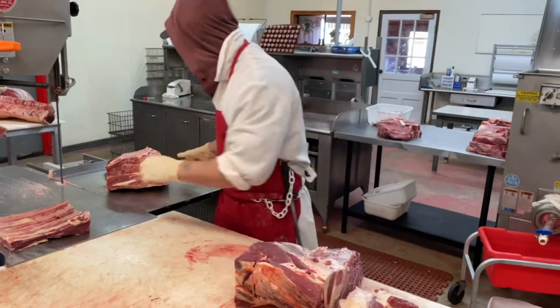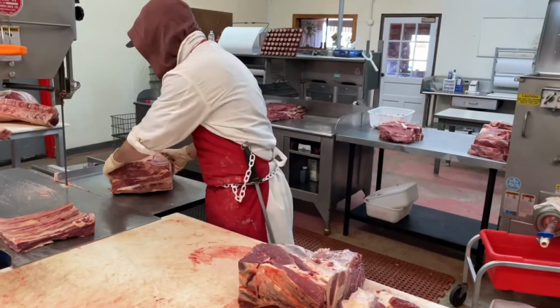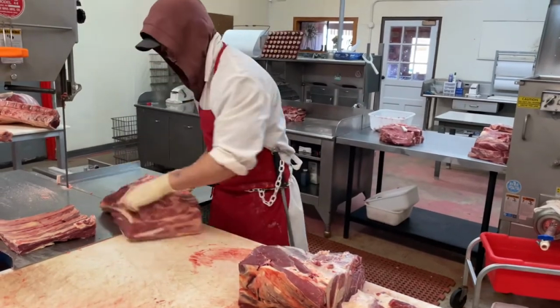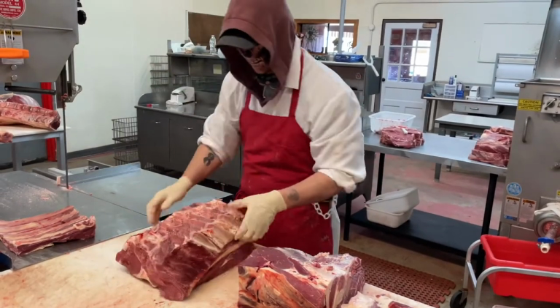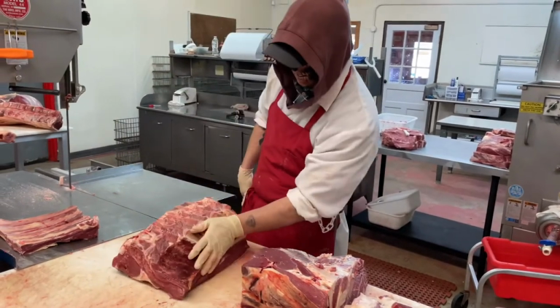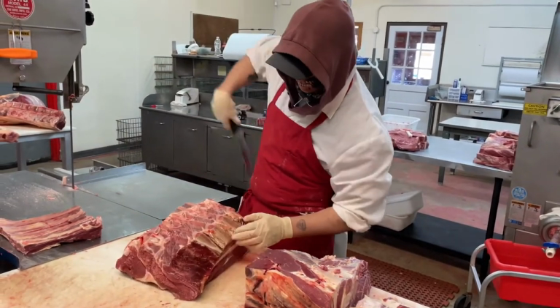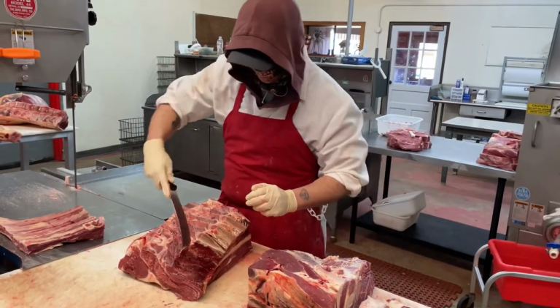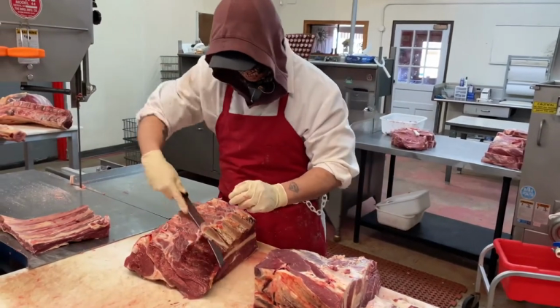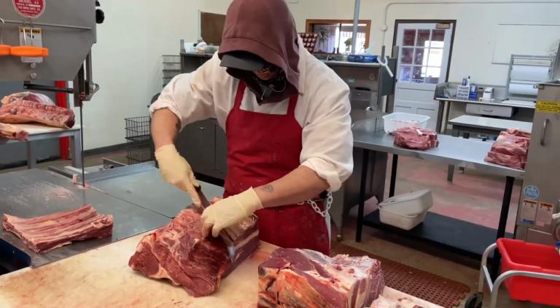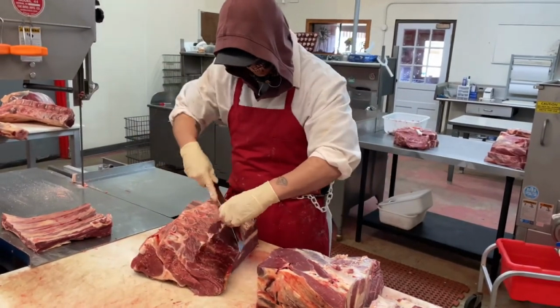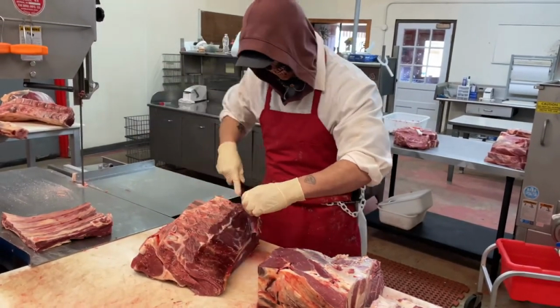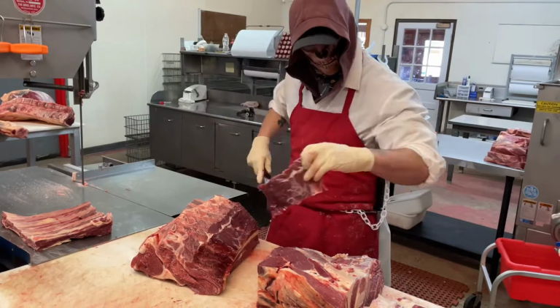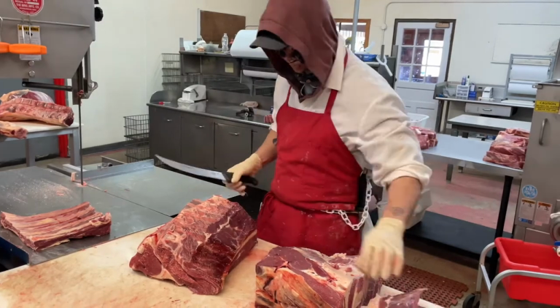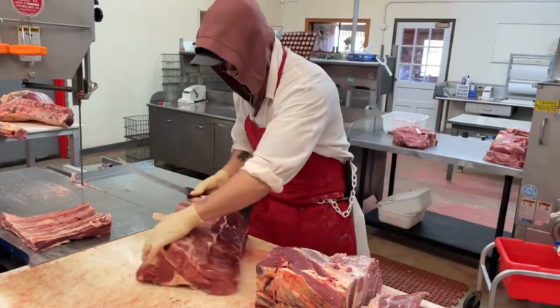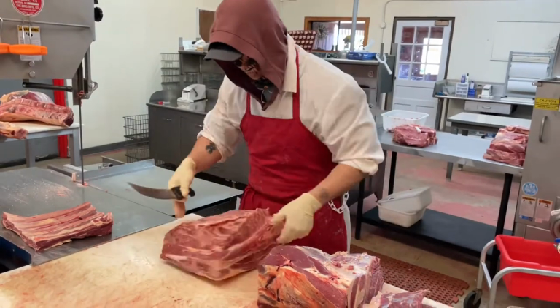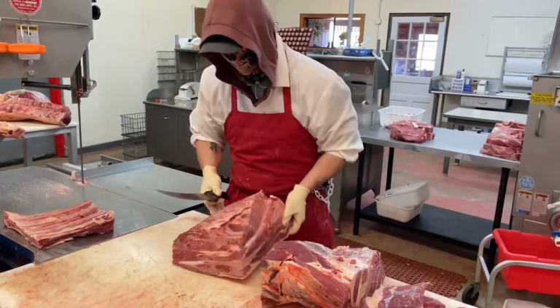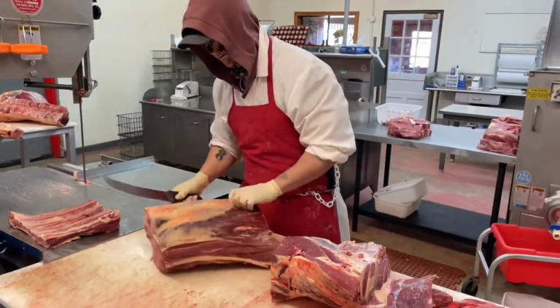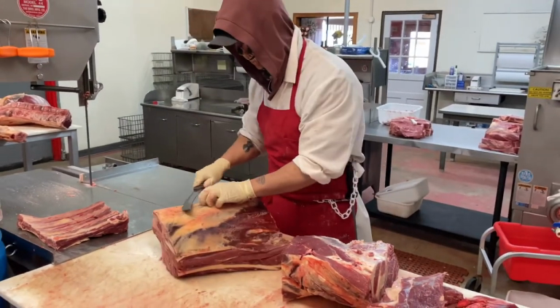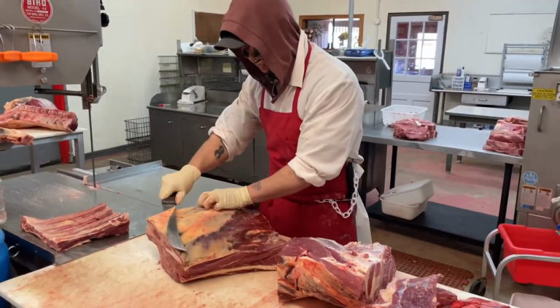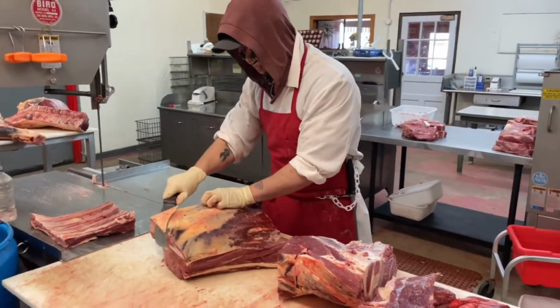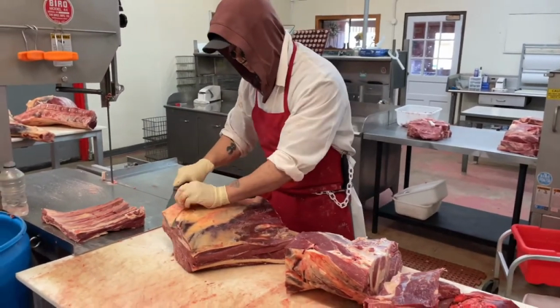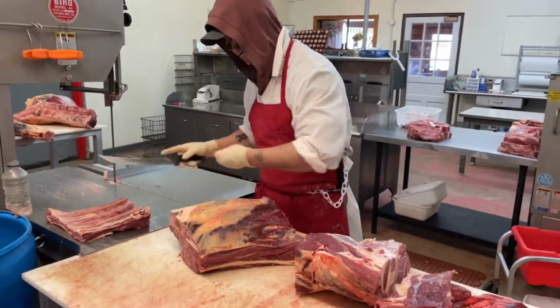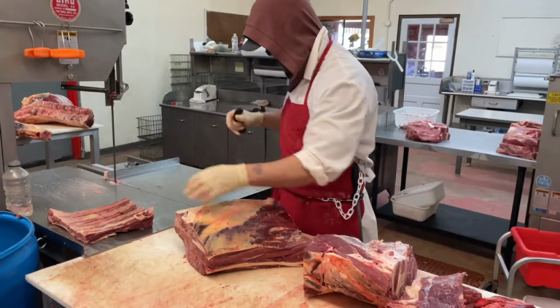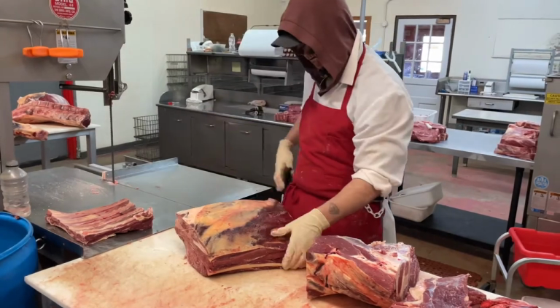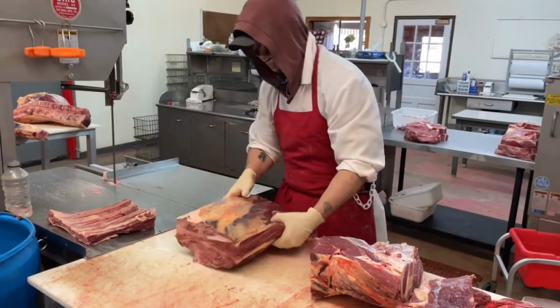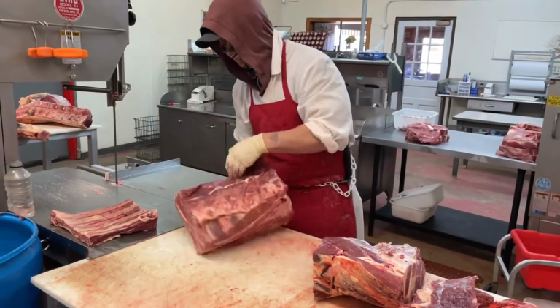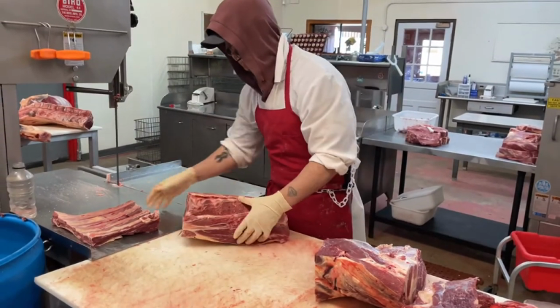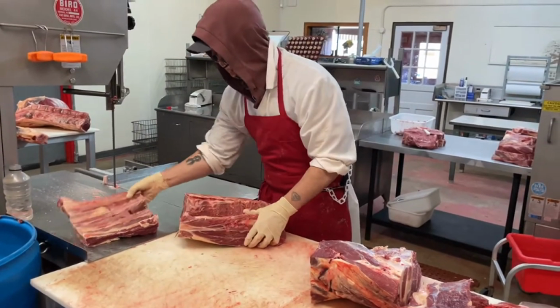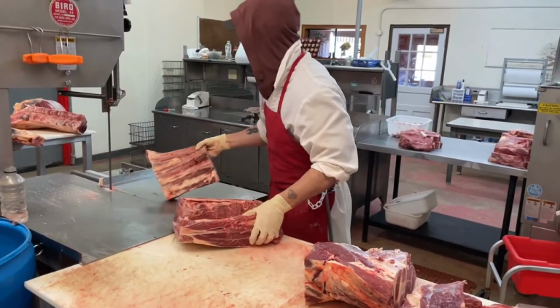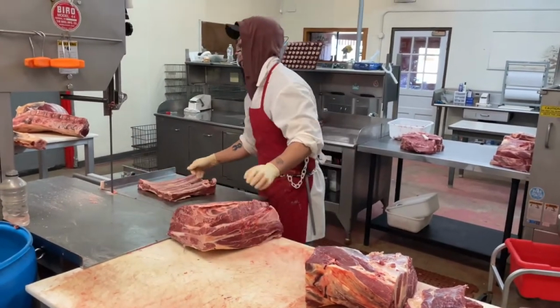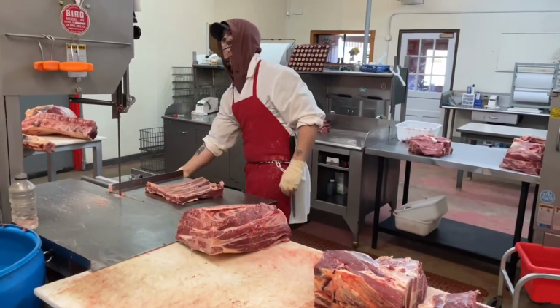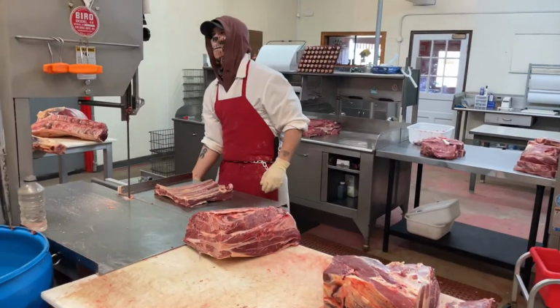Now I'm going to get the chuck and I'm going to cut the feather bone off of it, flip it, cut a little fat chunk off, and then it's ready to be cut. Normally I cut these short ribs at about four inches.